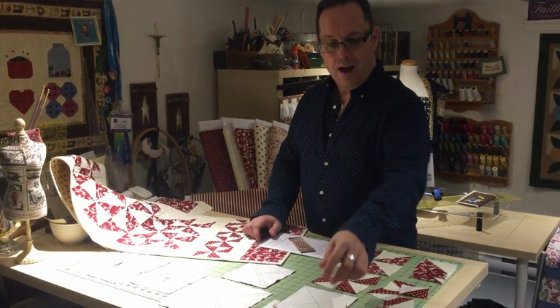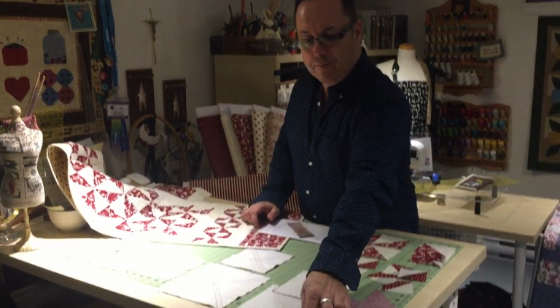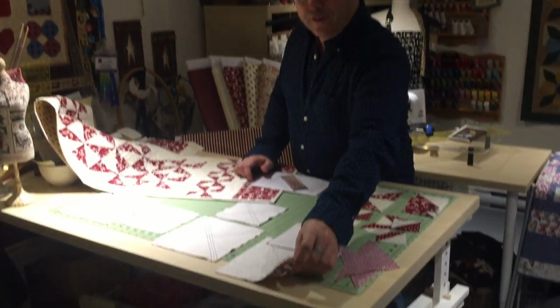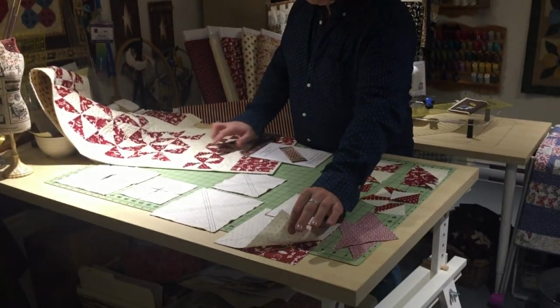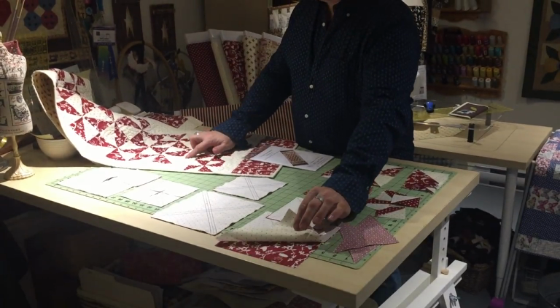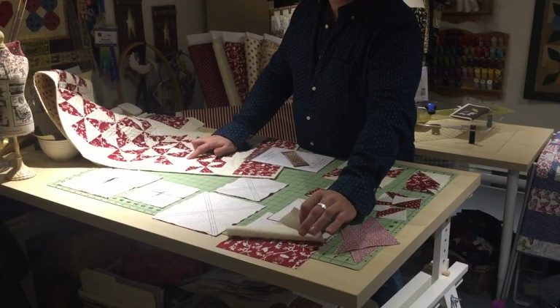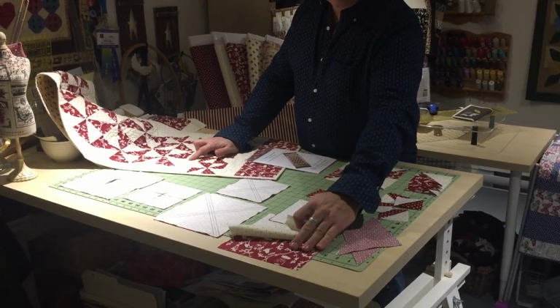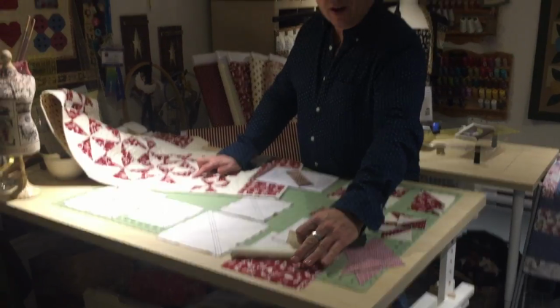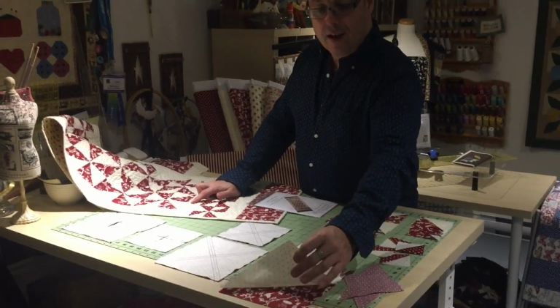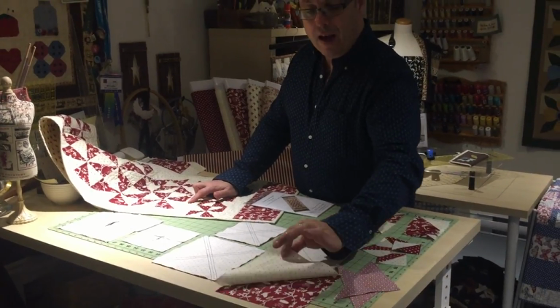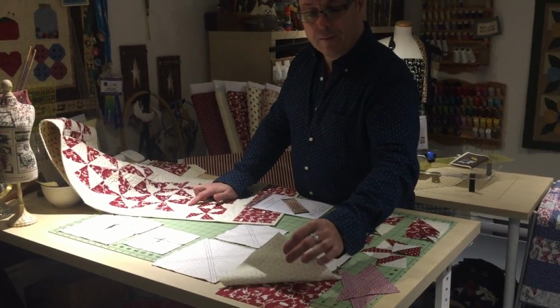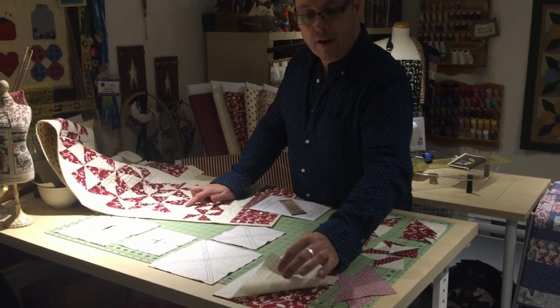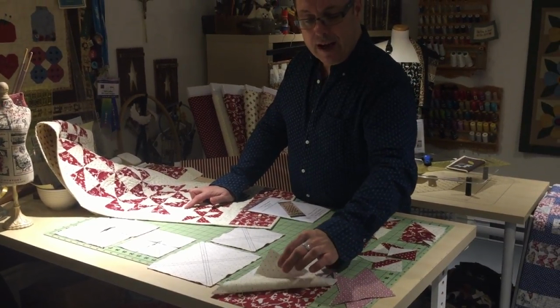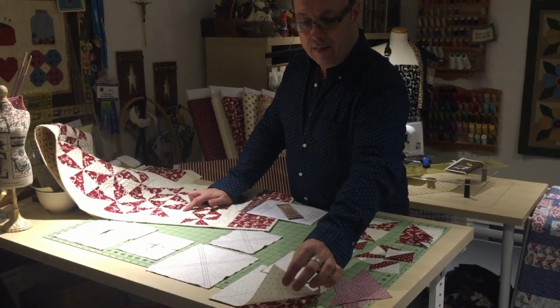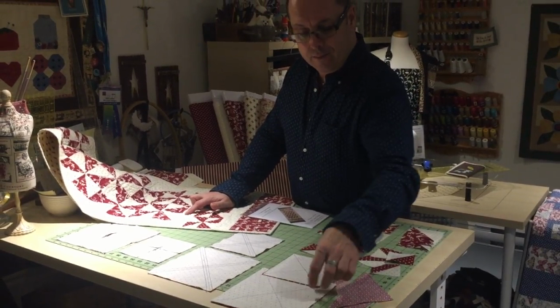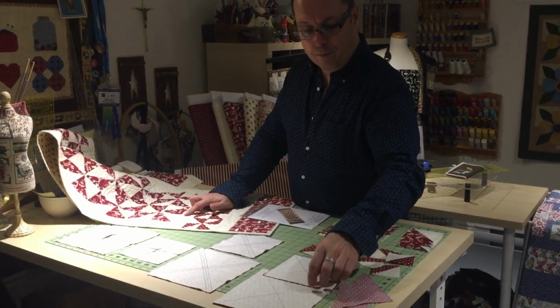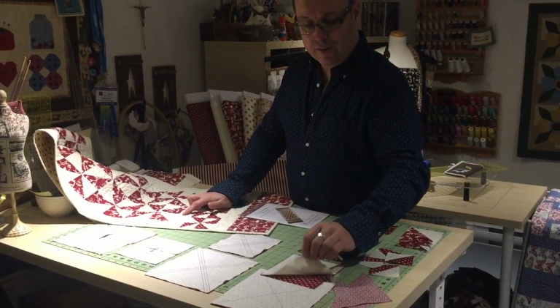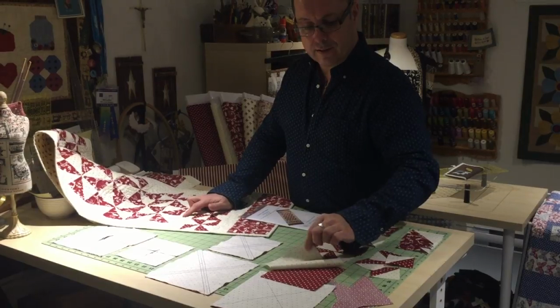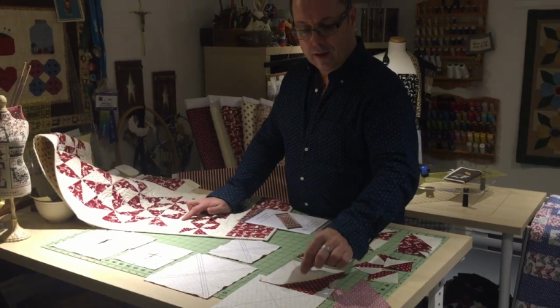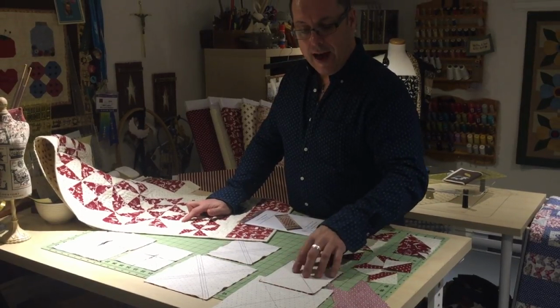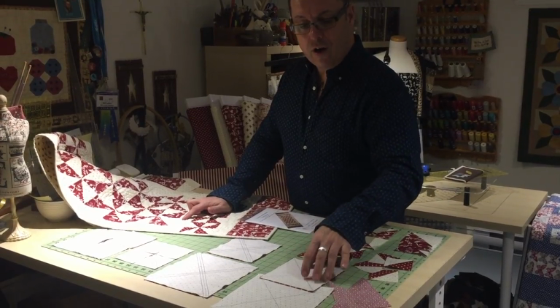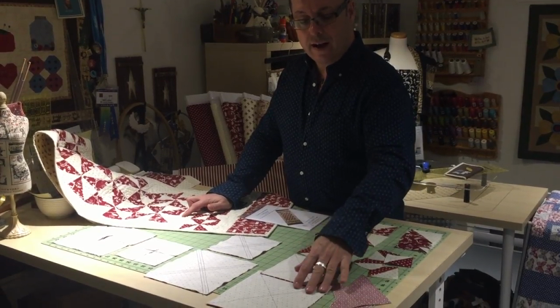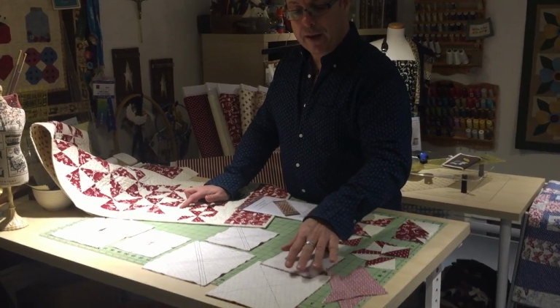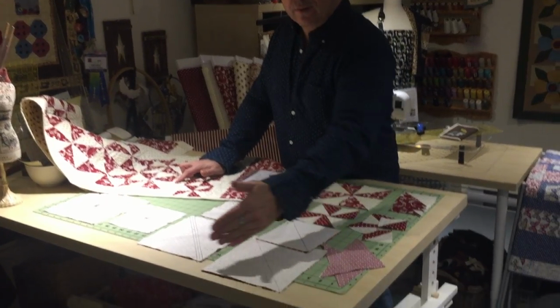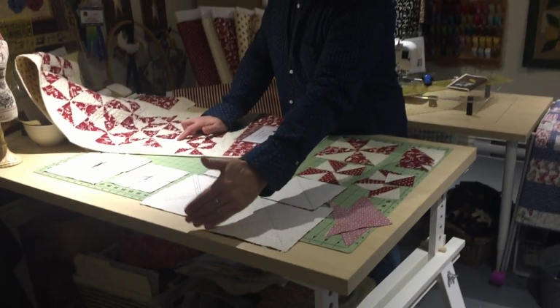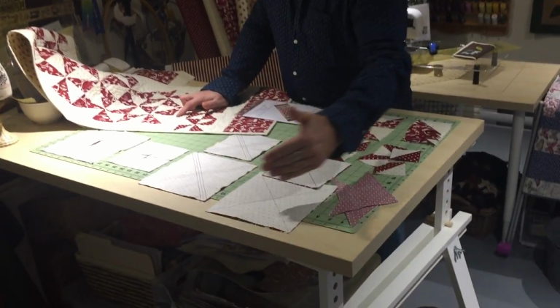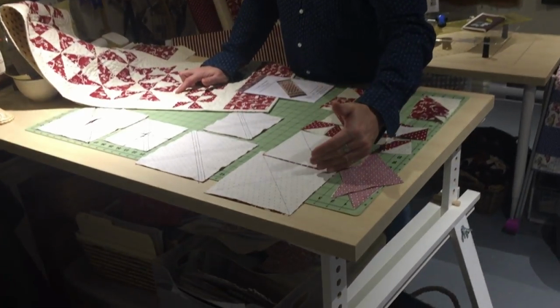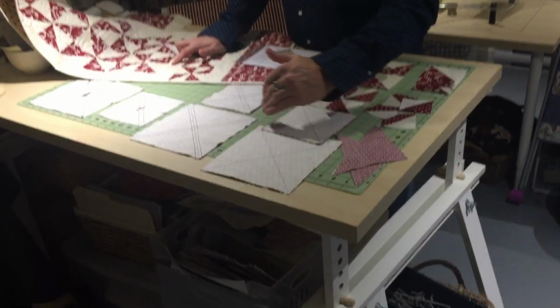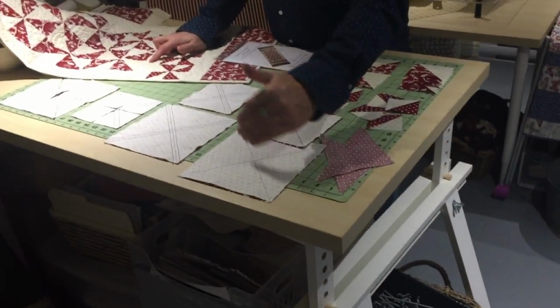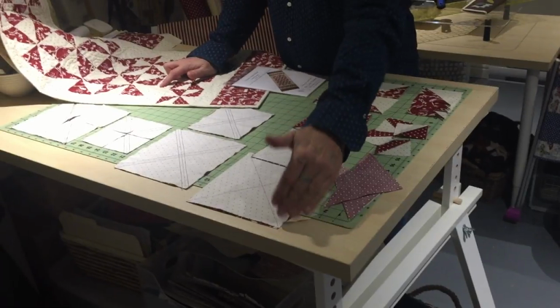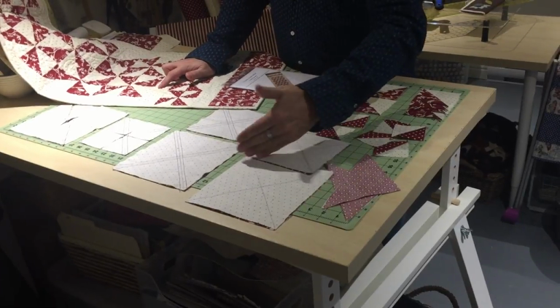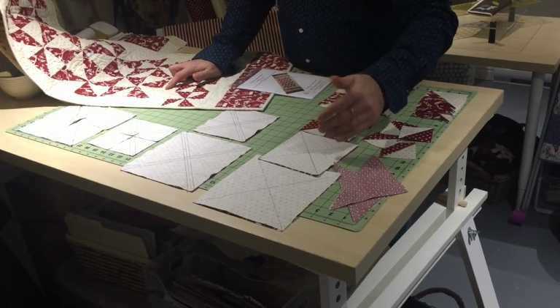I've got my two fabrics — my lights and my darks — and I've got them right sides together for both of these. I've drawn a line with a pencil from one corner to the other in both directions.